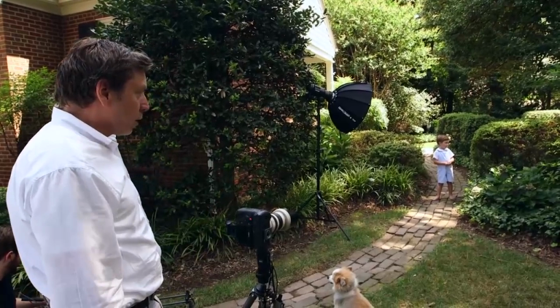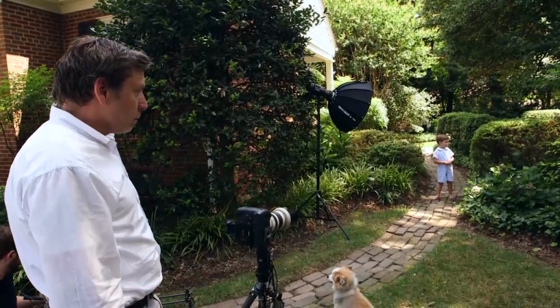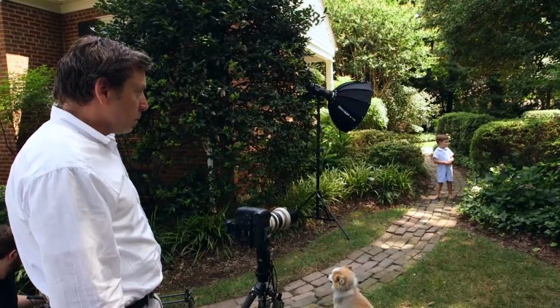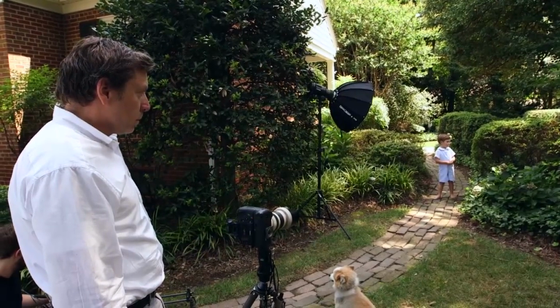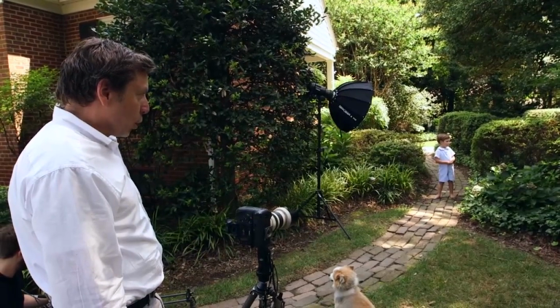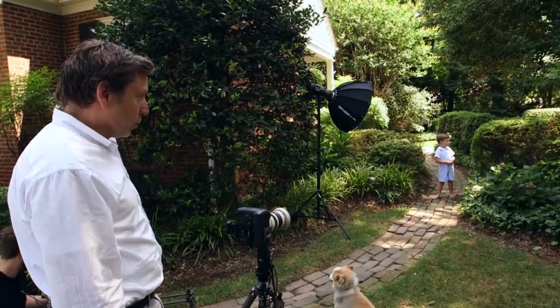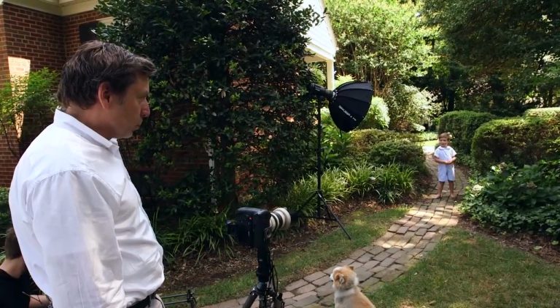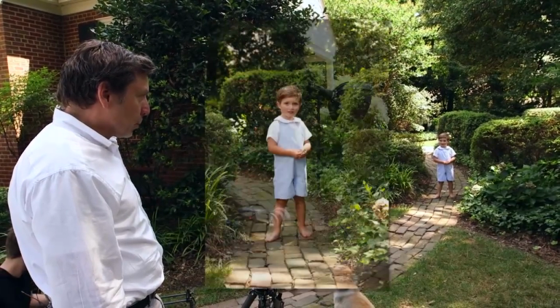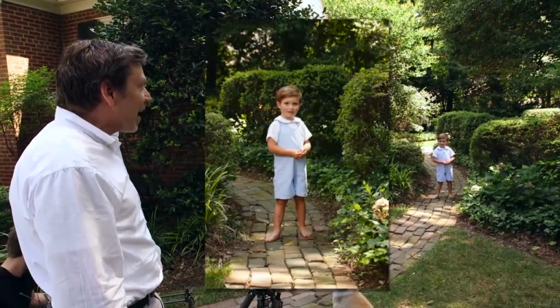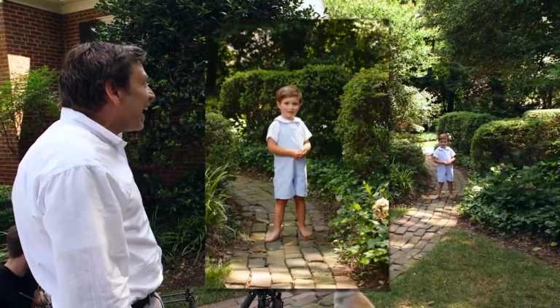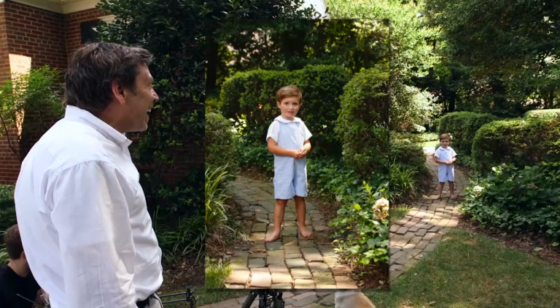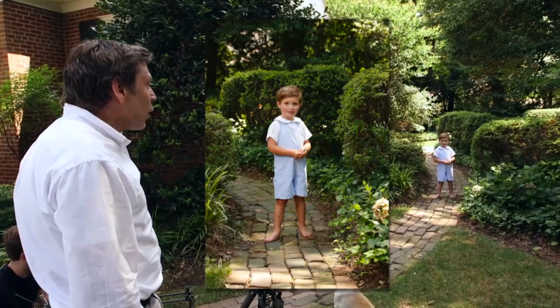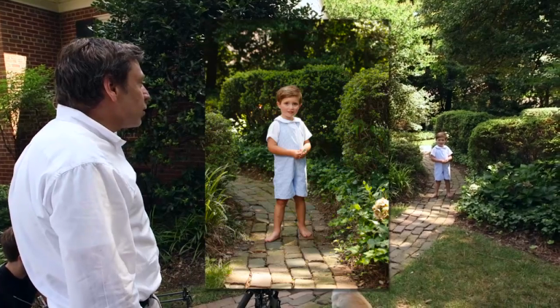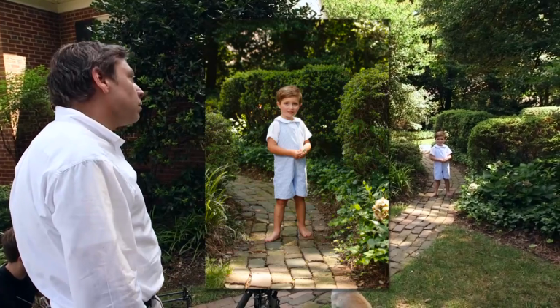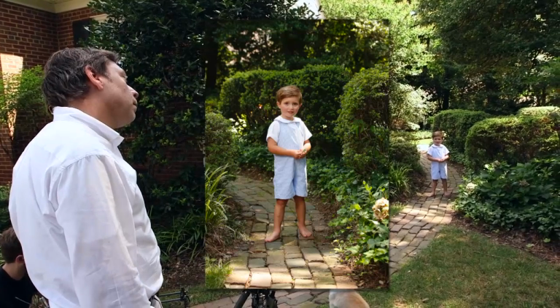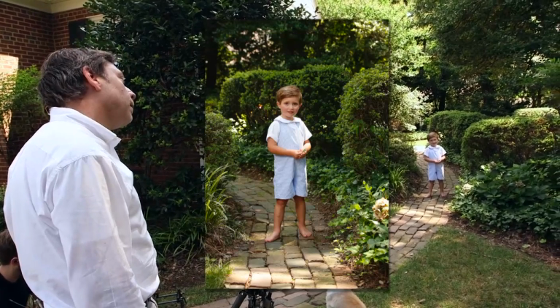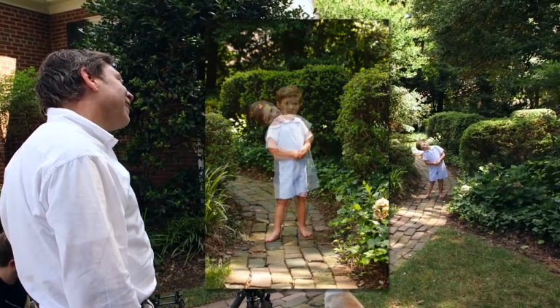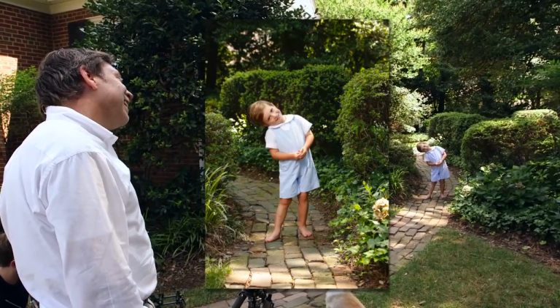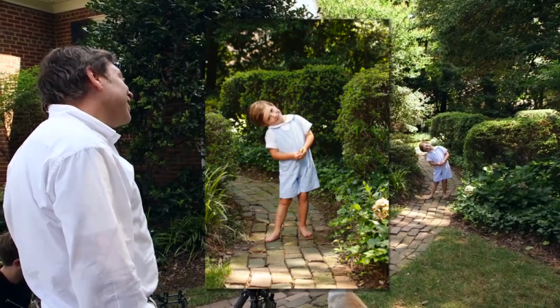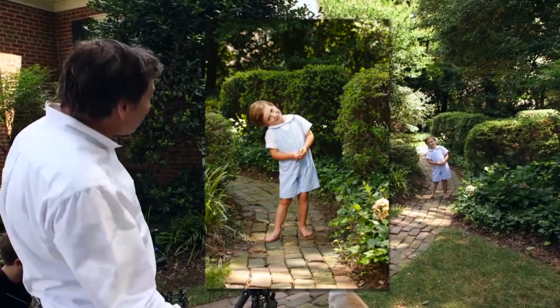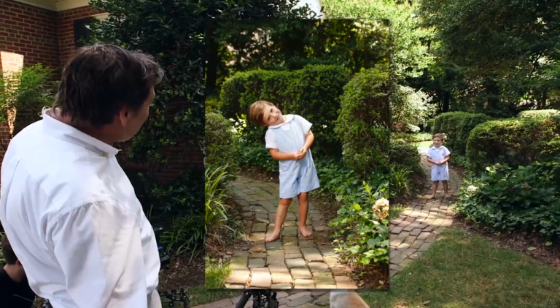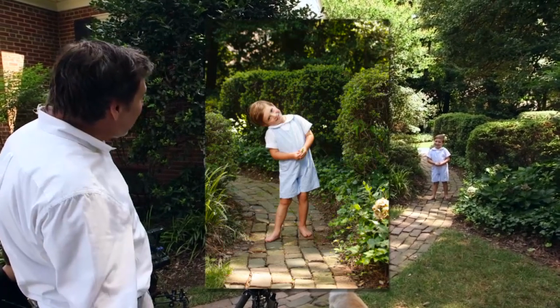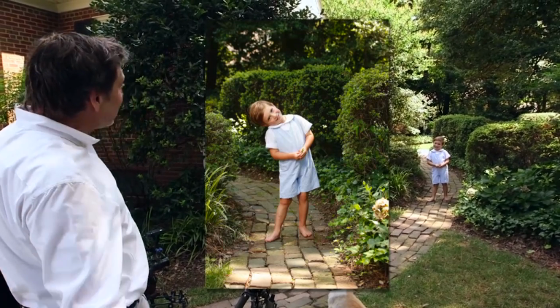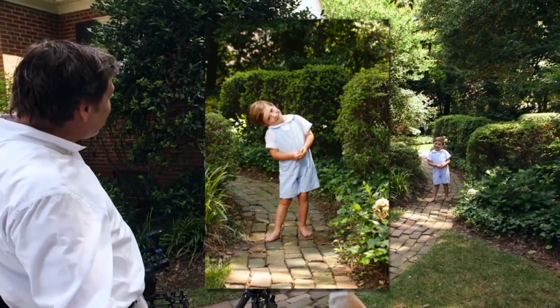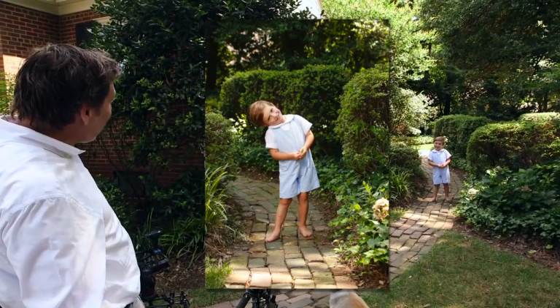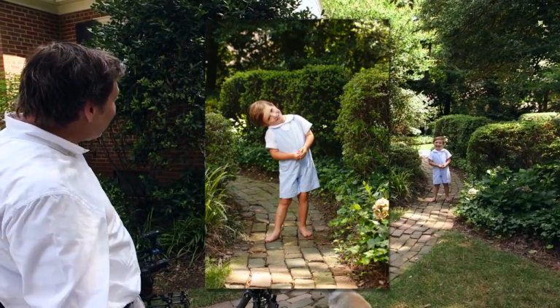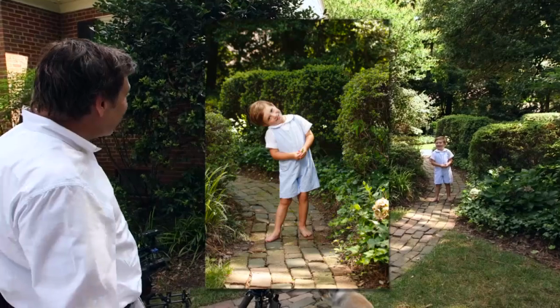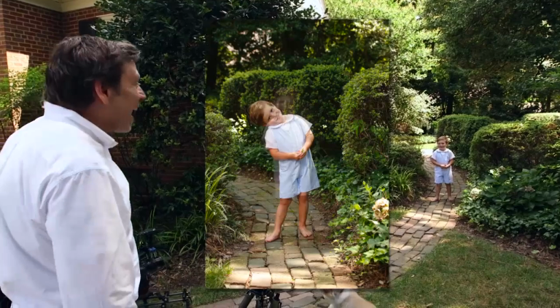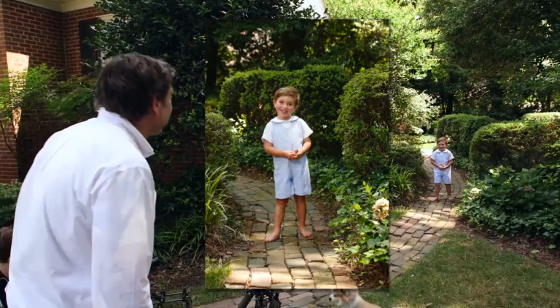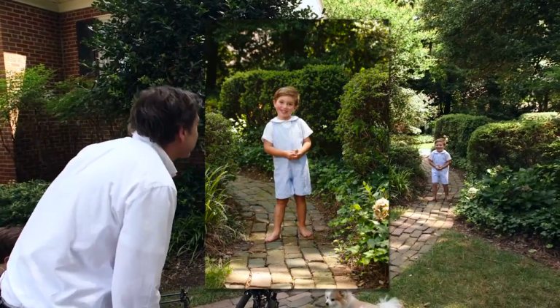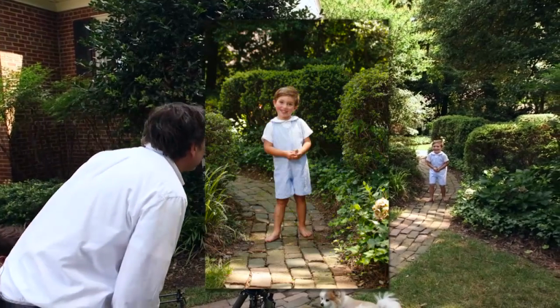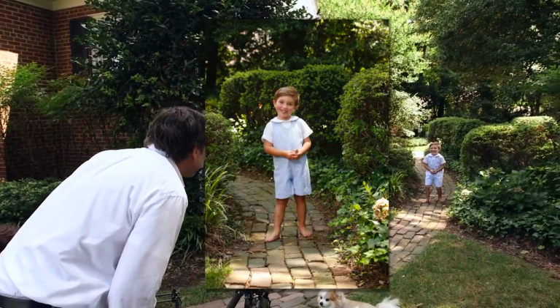Carter! Hey, Carter, can you do this? Your head fell off — why did your head fall off? Does it fall off a lot?